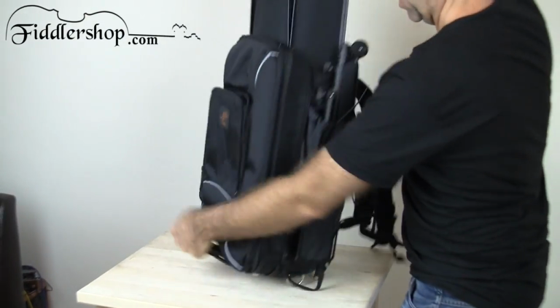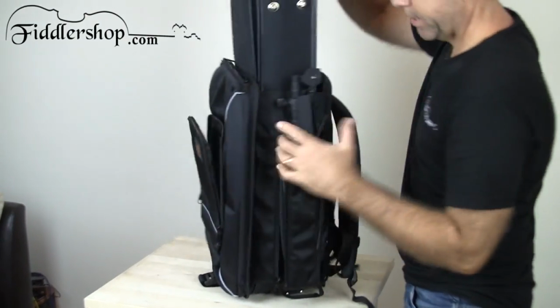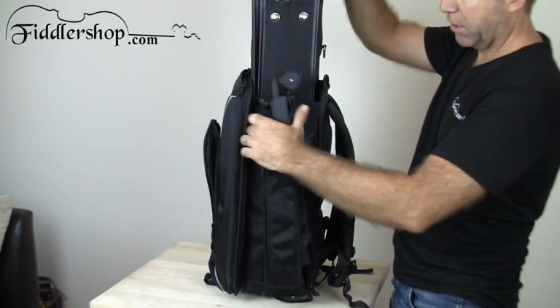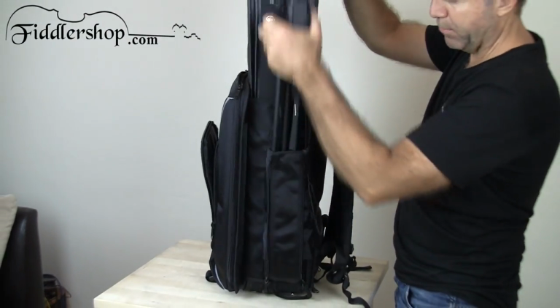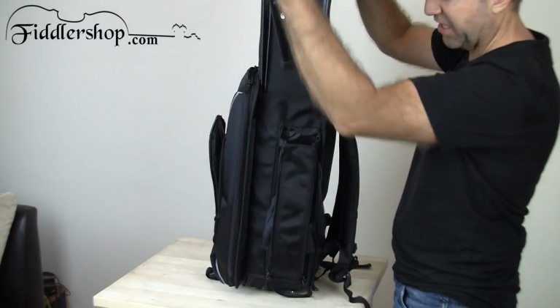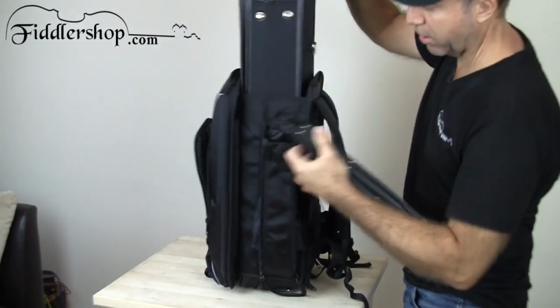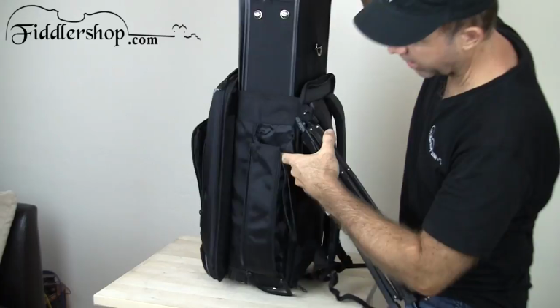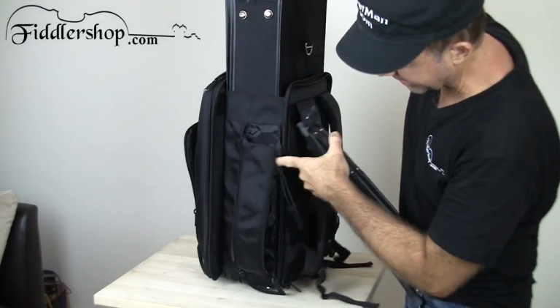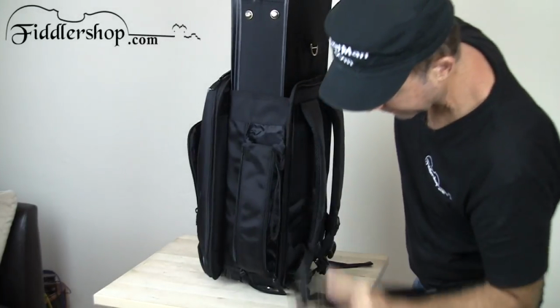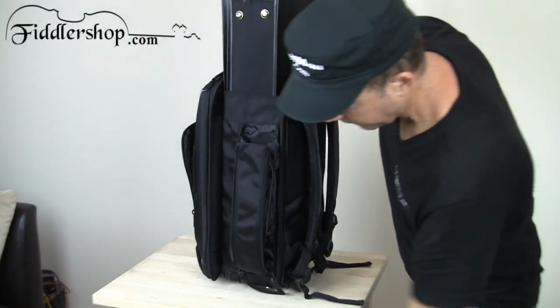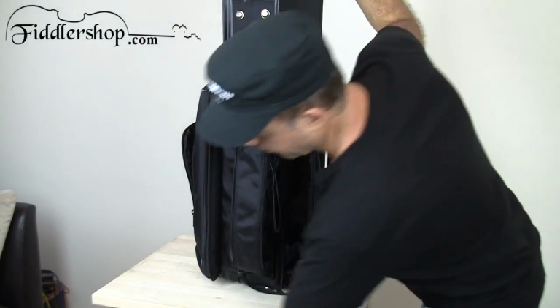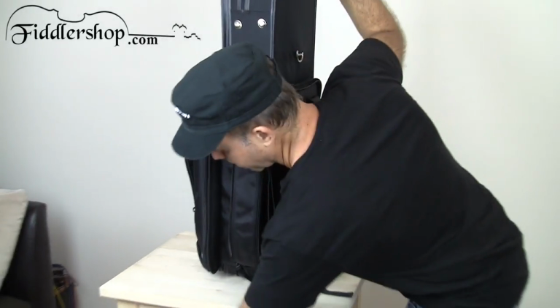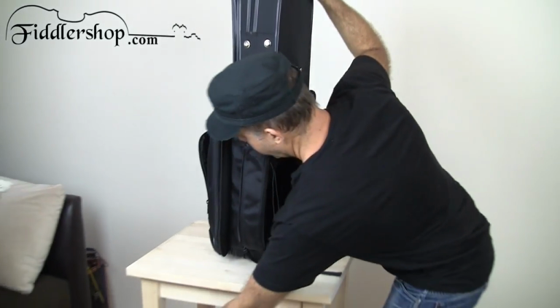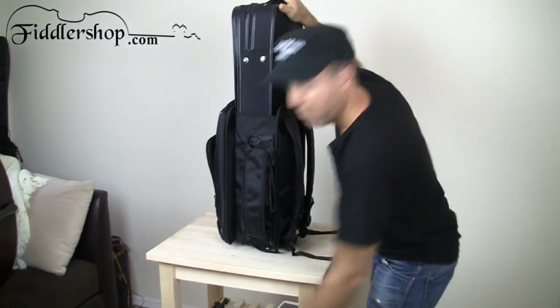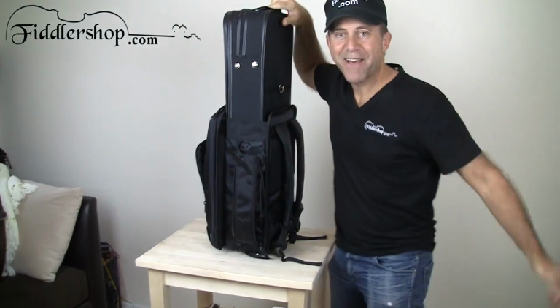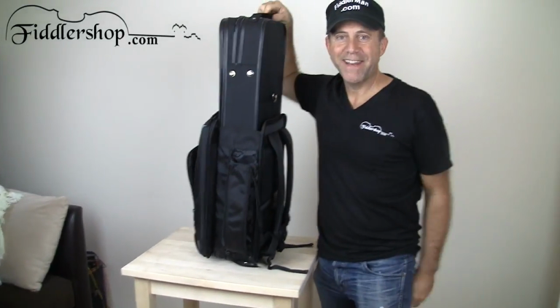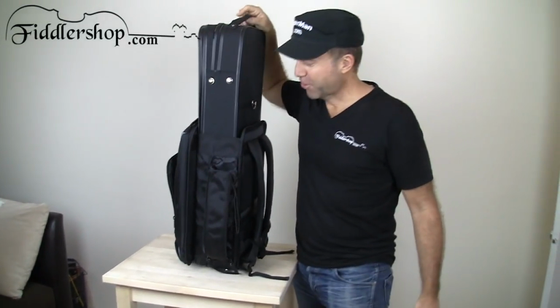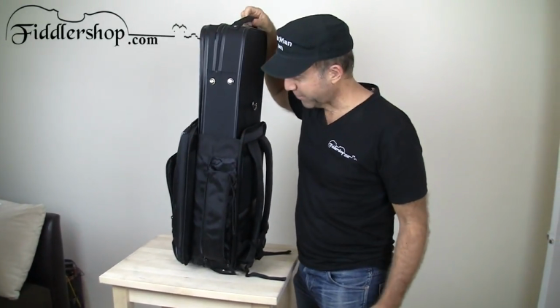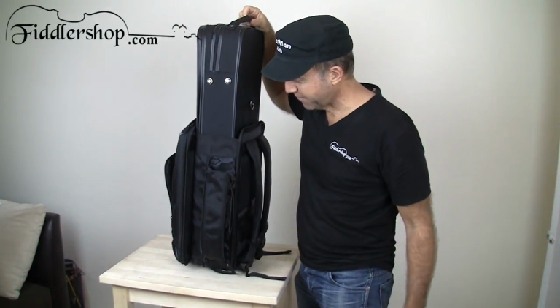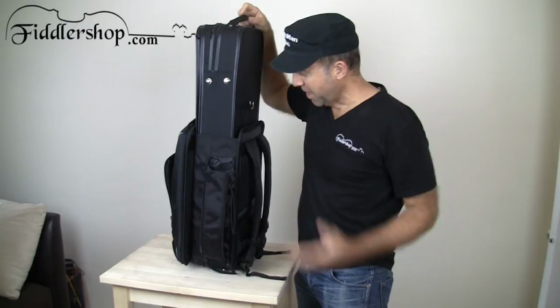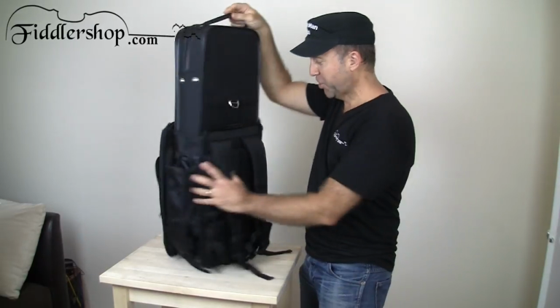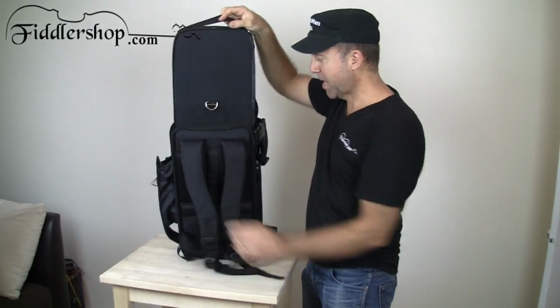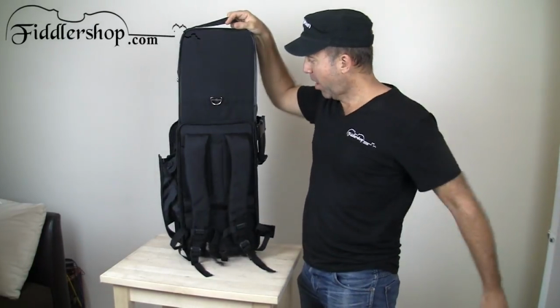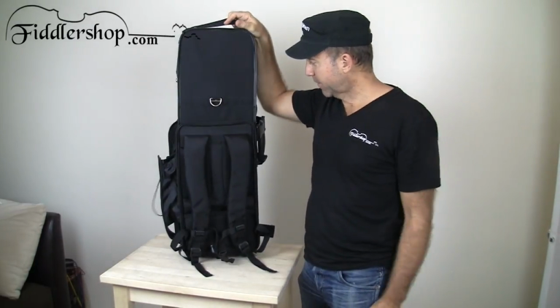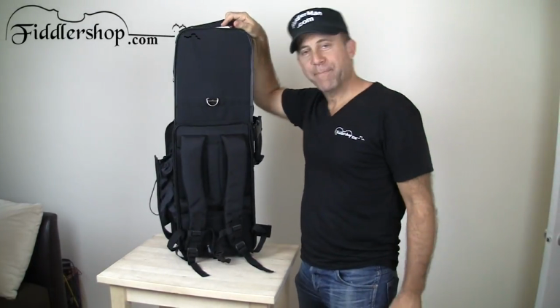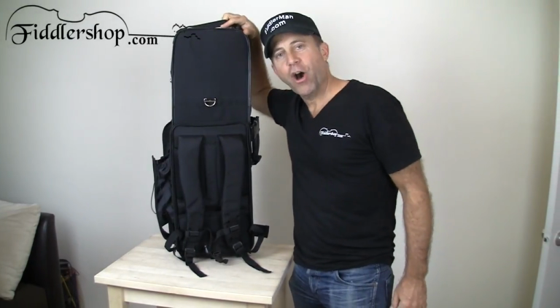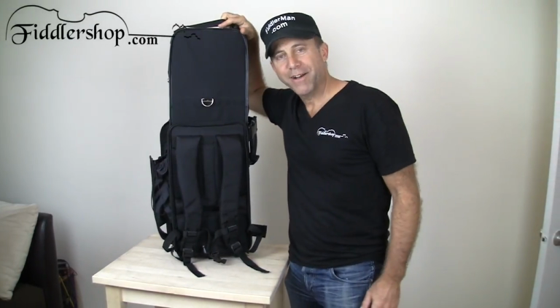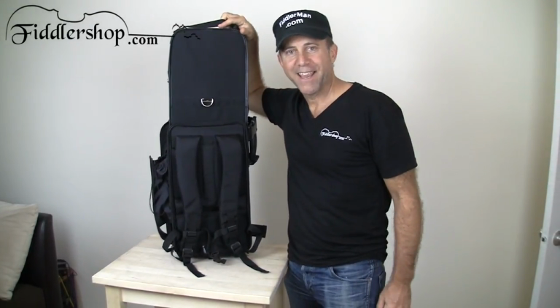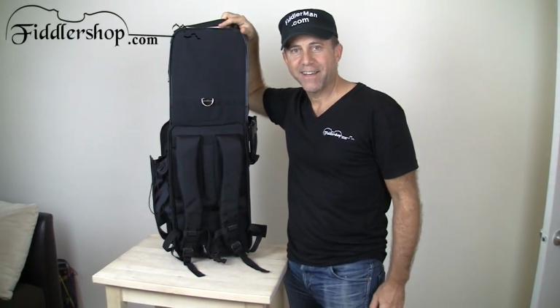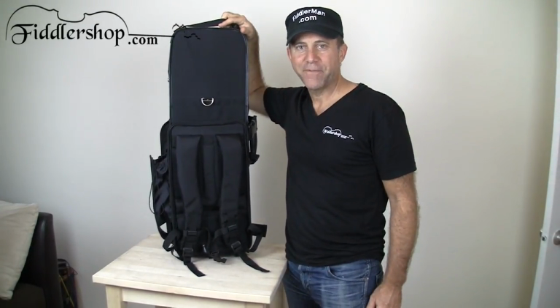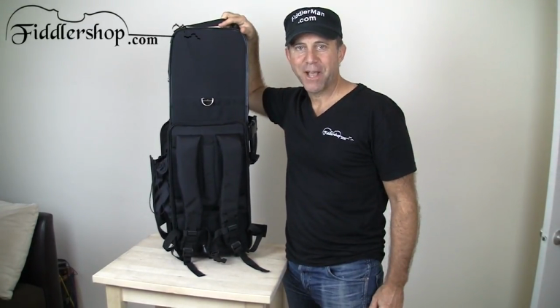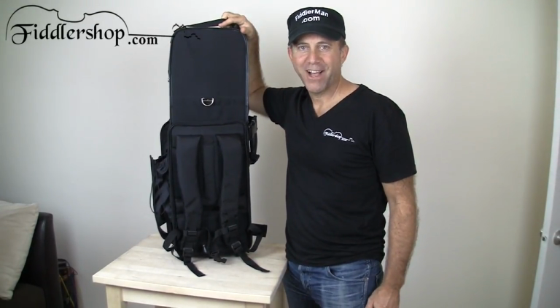On the side you can keep a music stand or an umbrella right in here. Very practical — it's a must-have for any gigging musician who travels a lot. Joey Backpack Oblong Case Carrier, get it at FiddlerShop.com.